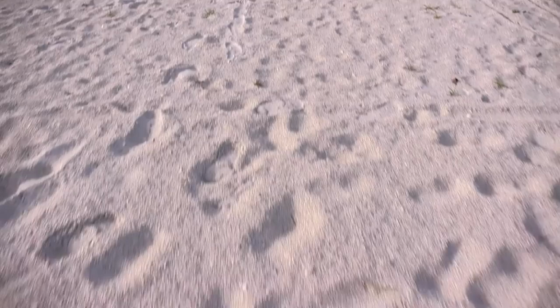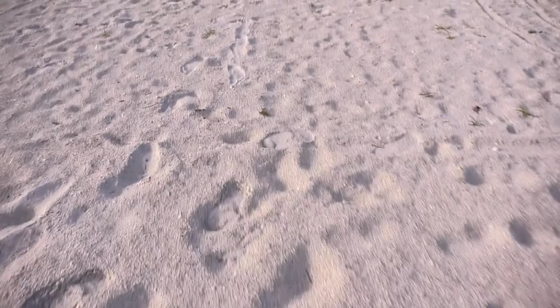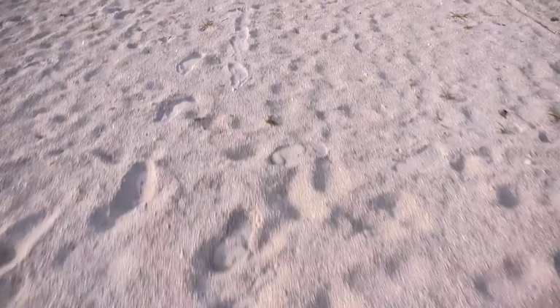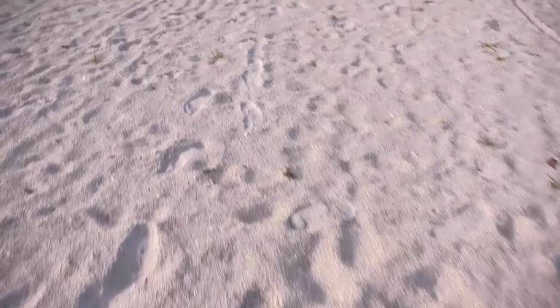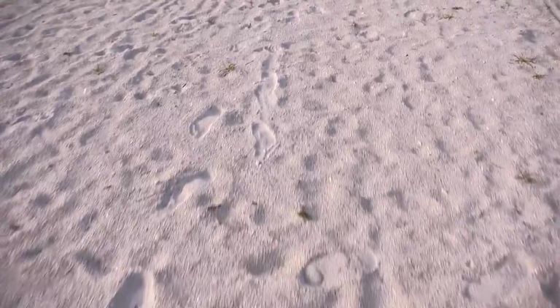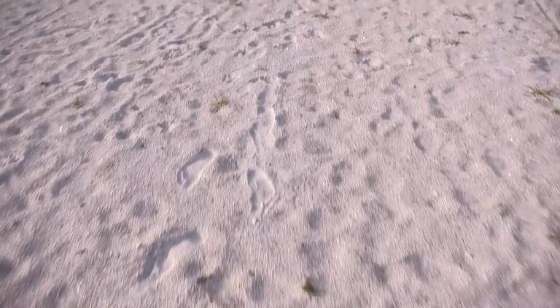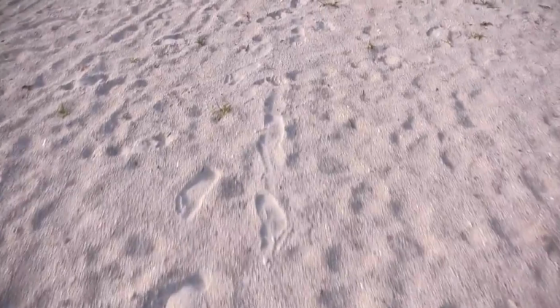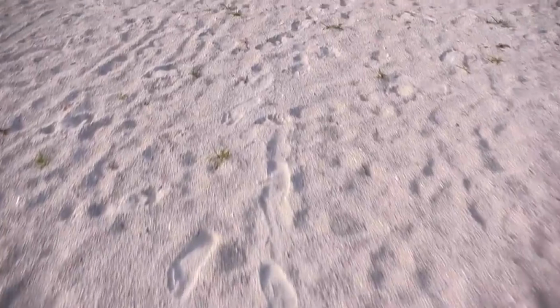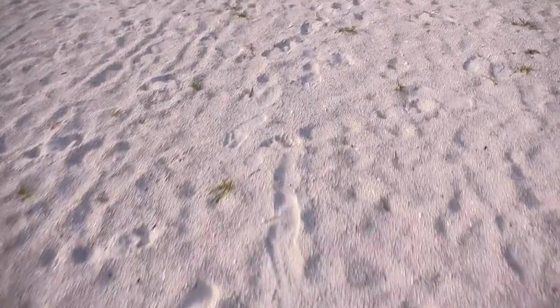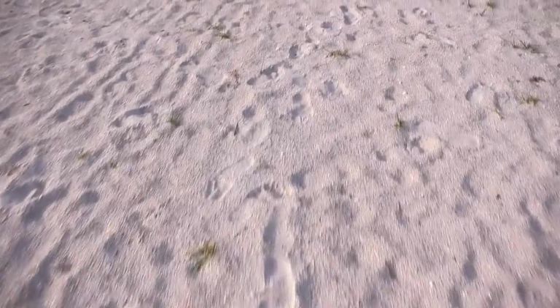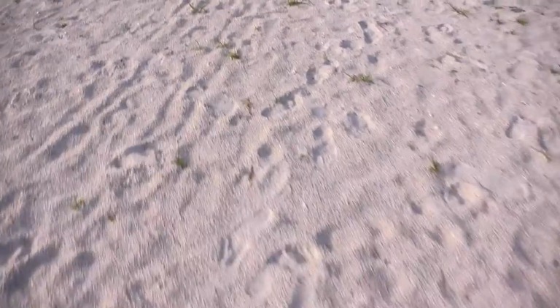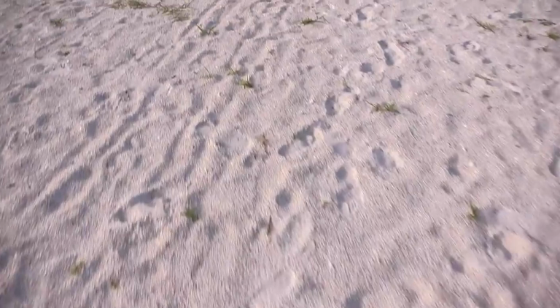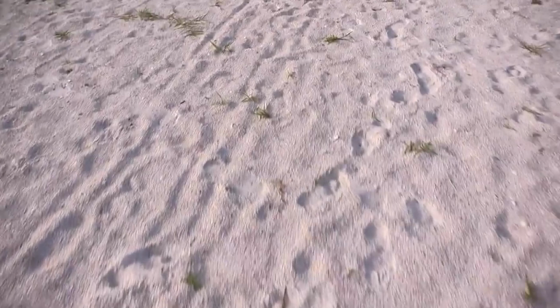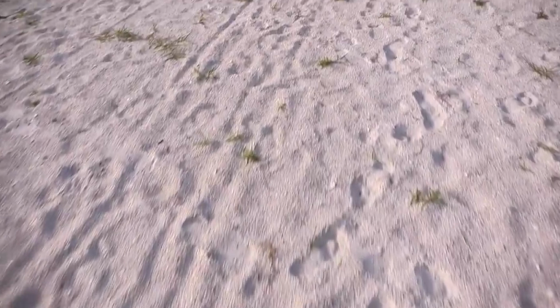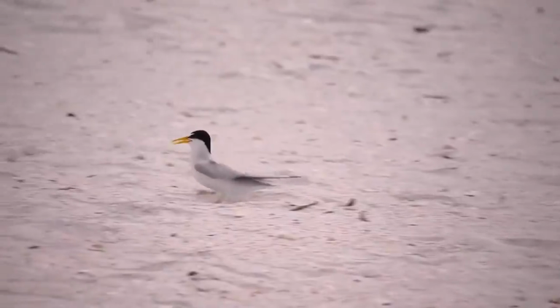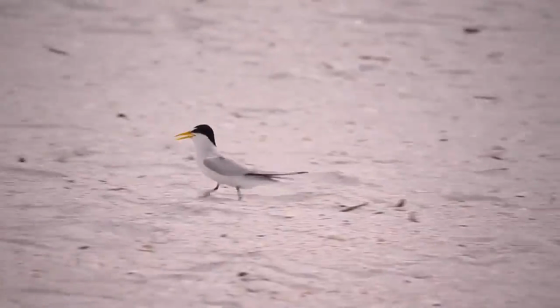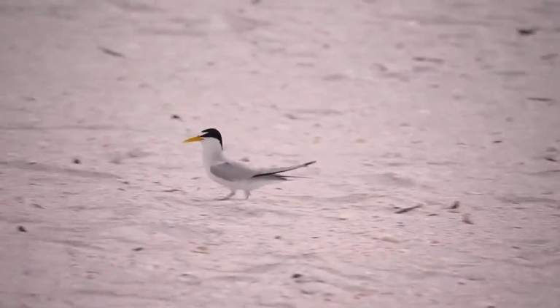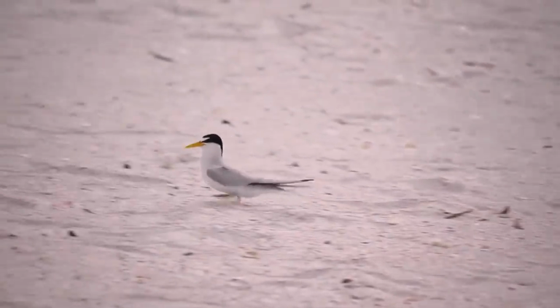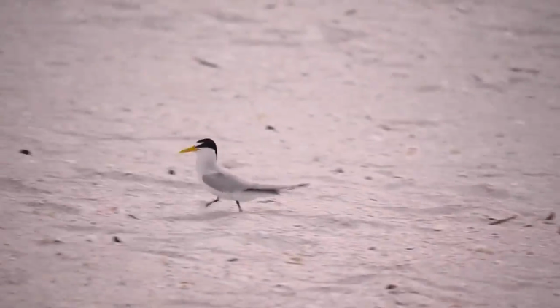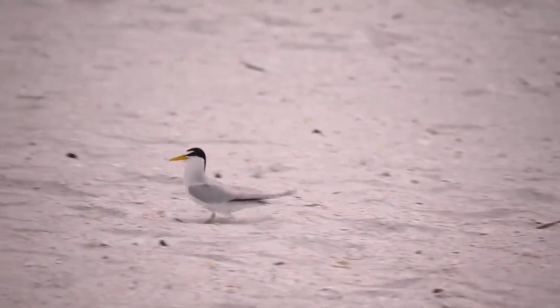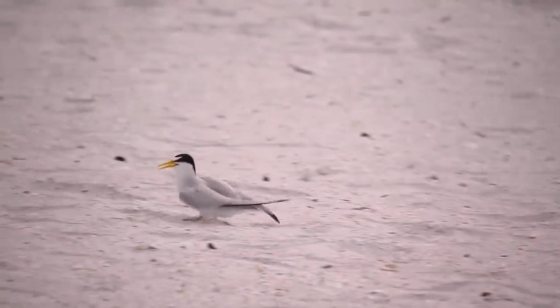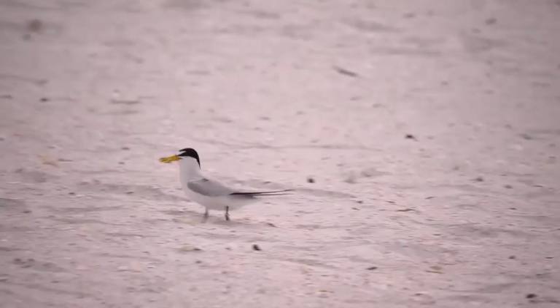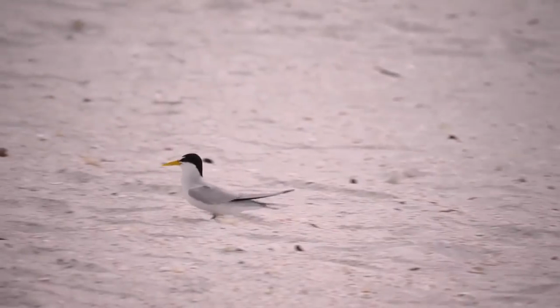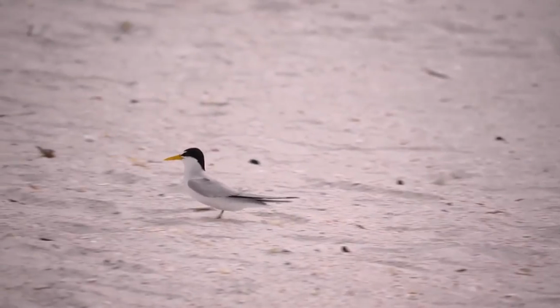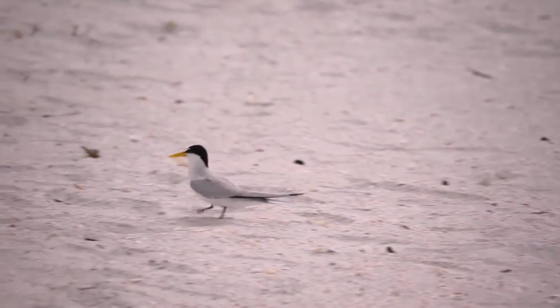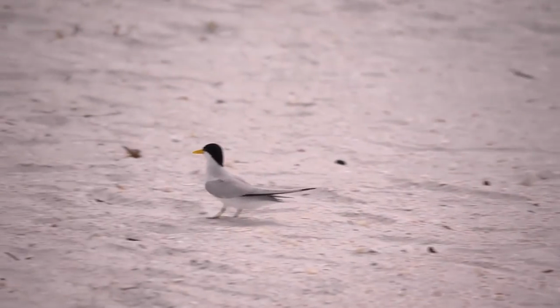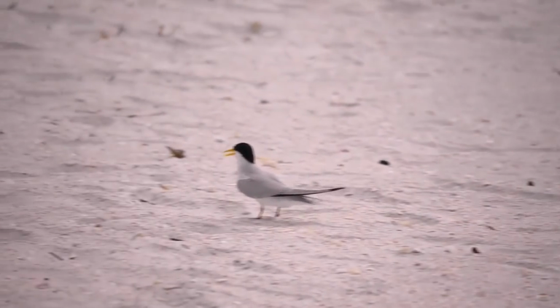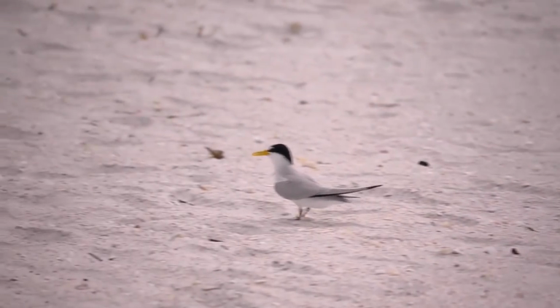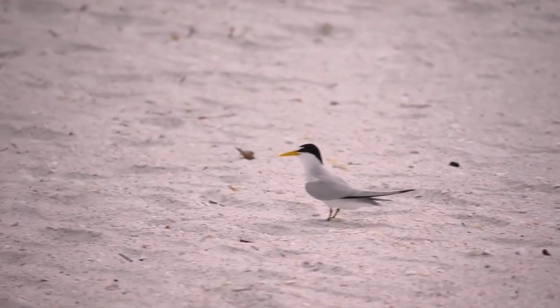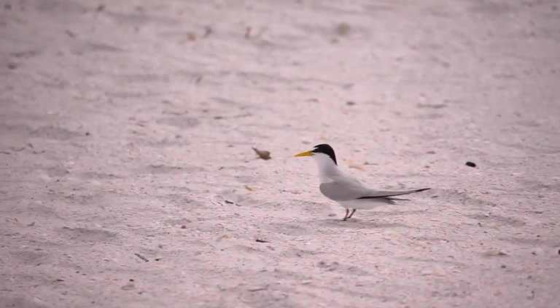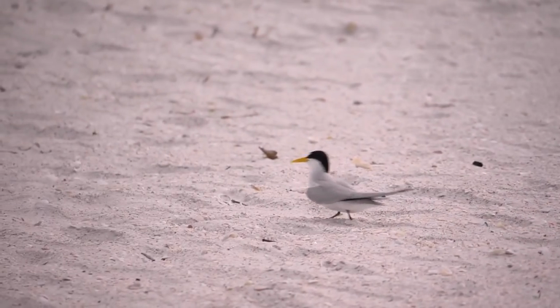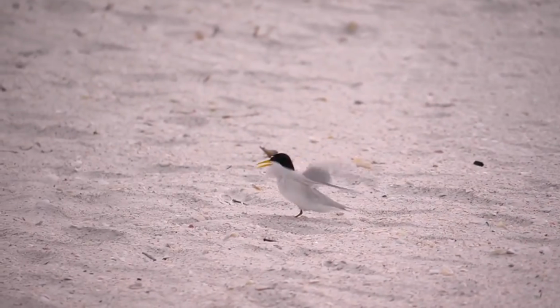There are actually multiple eggs out here. These are least terns — there's one, two, three. We've got eggs everywhere.